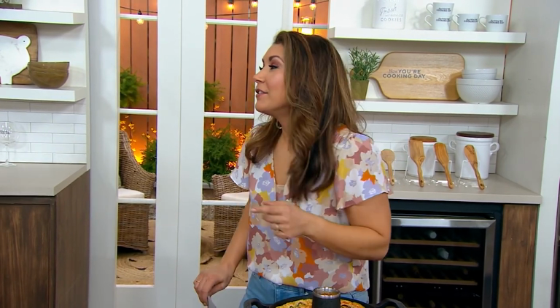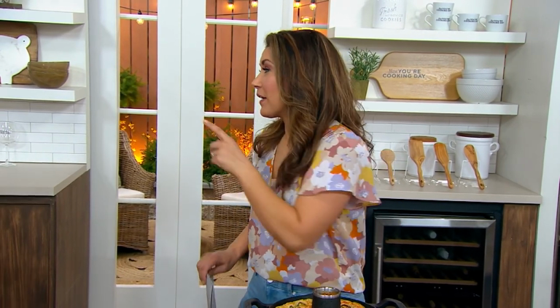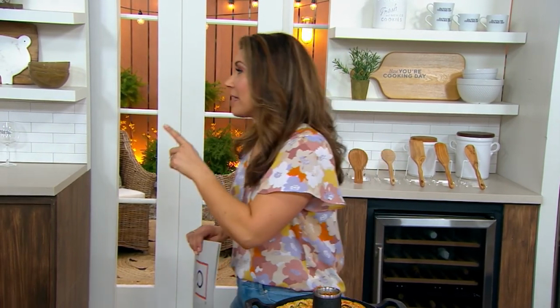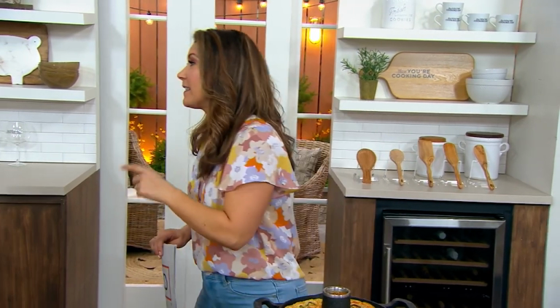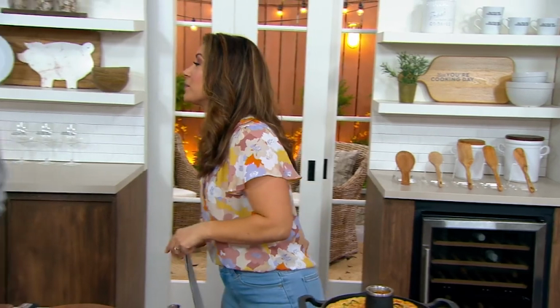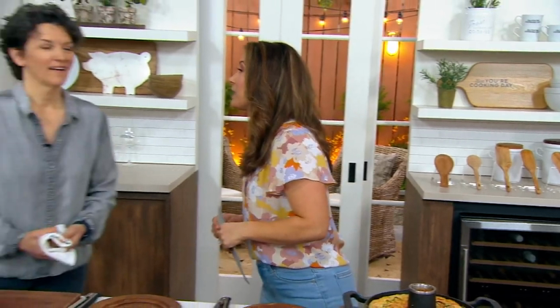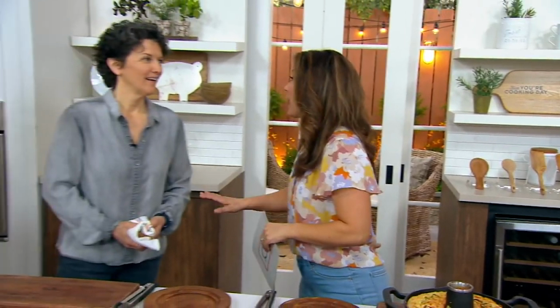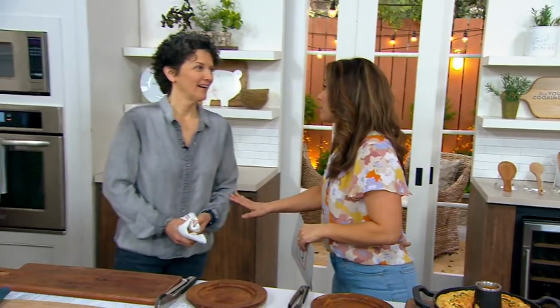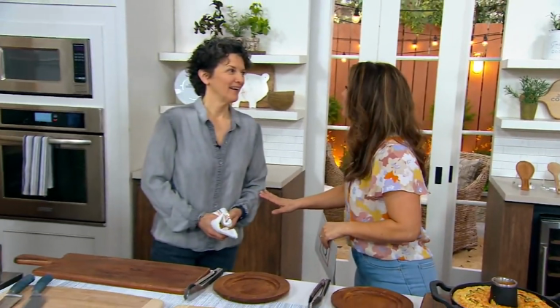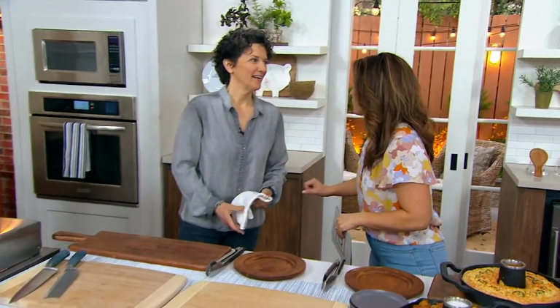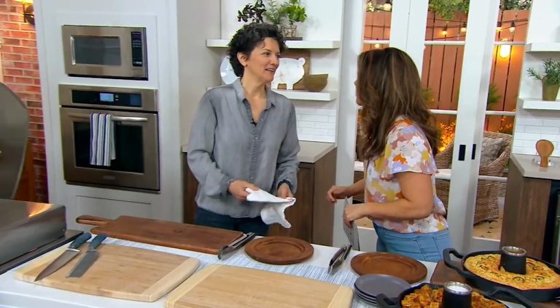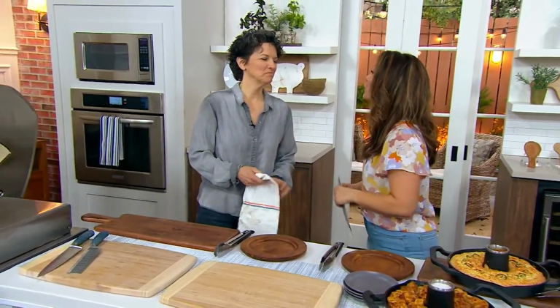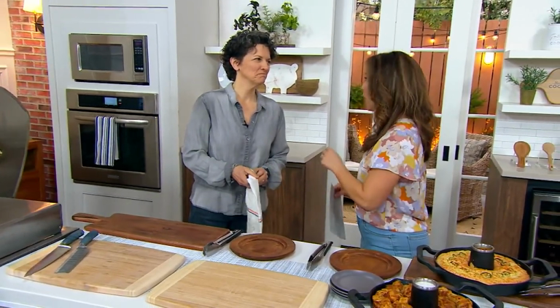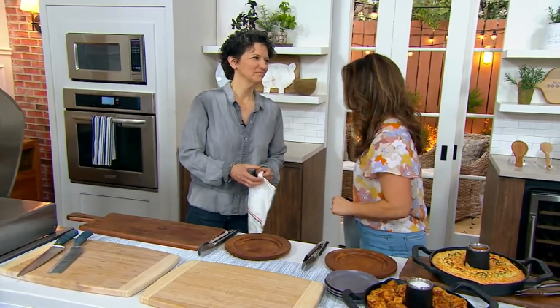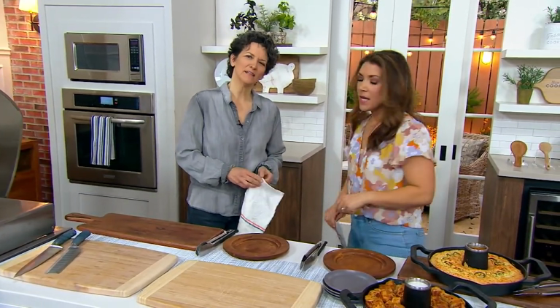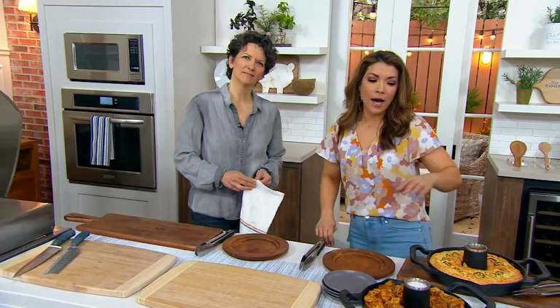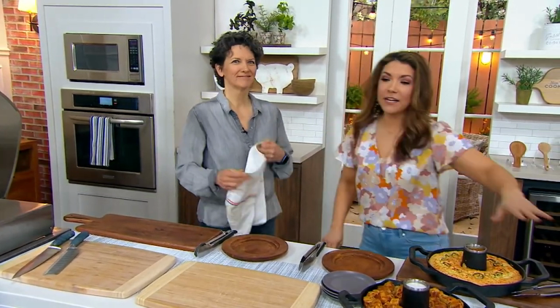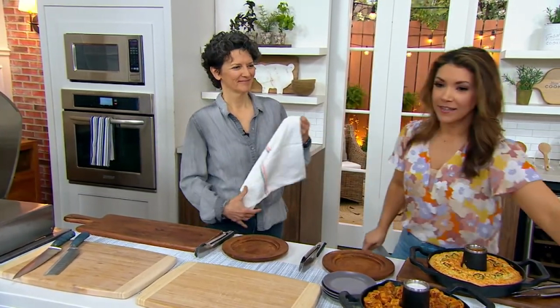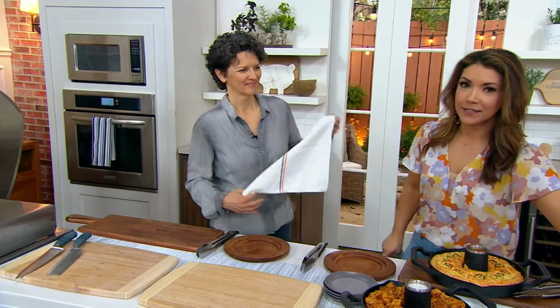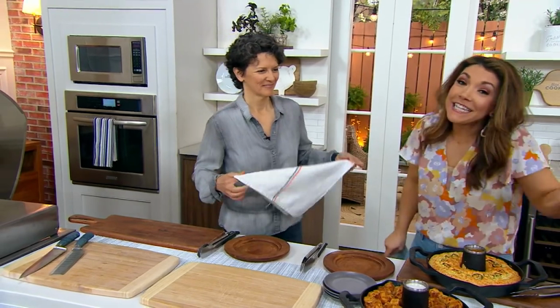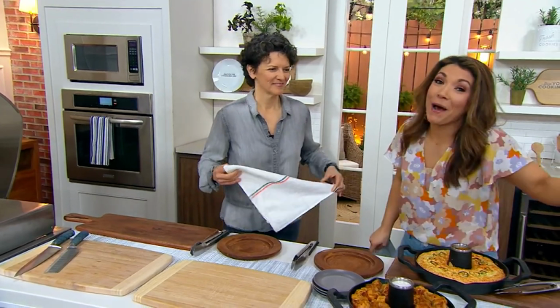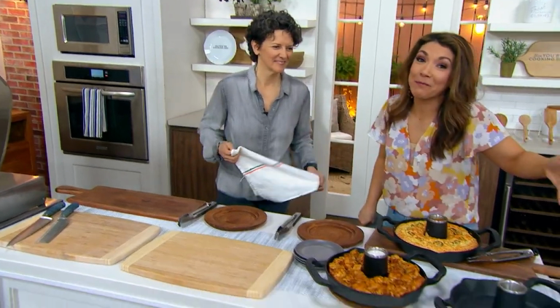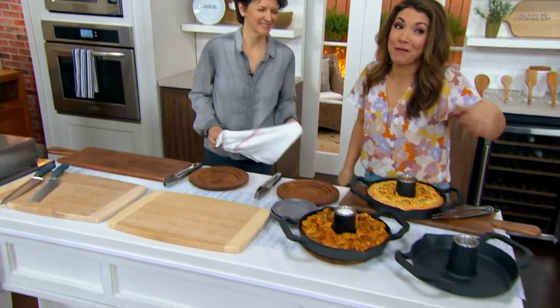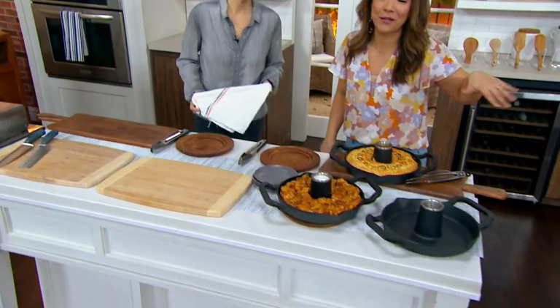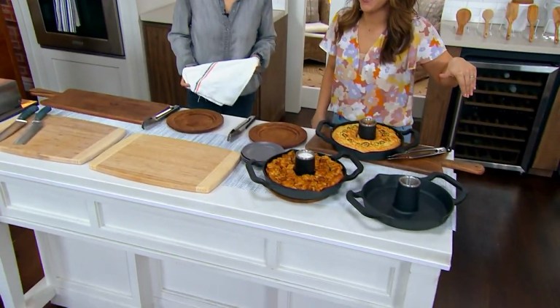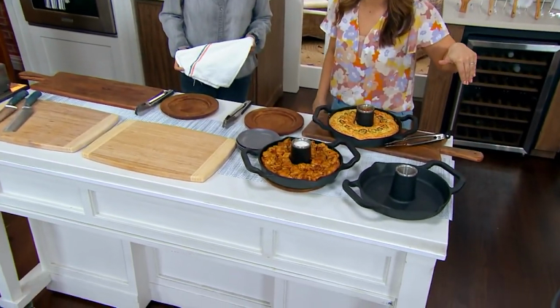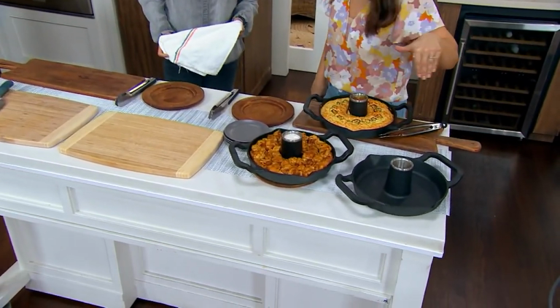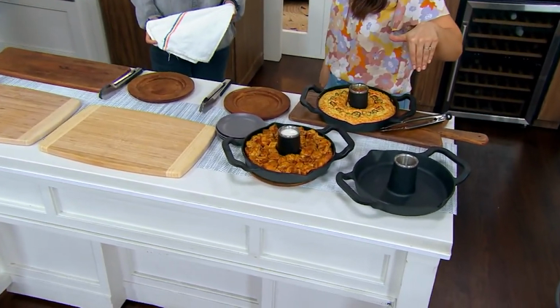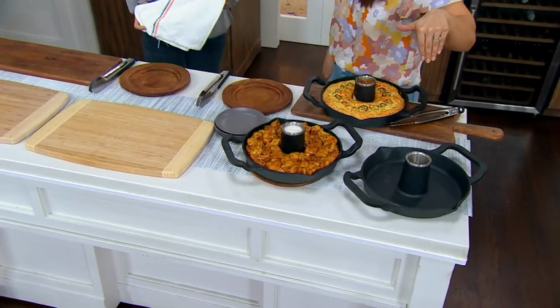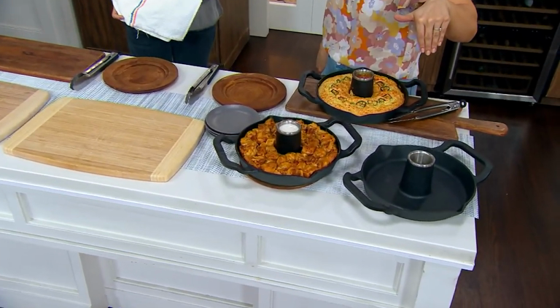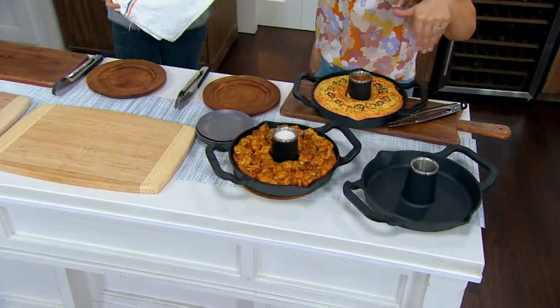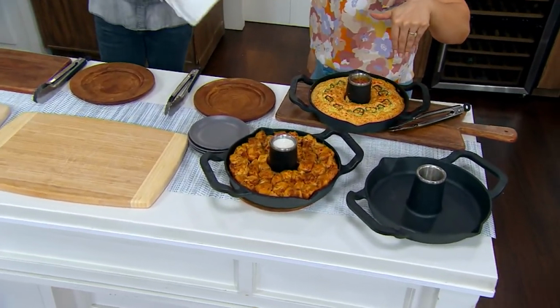Chef Meredith Lawrence, I could tell you some stories of attempting some Cornish hens gone wrong. Take a look at this. Really inspired by maybe what you've seen done when you're camping — like a beer can chicken.